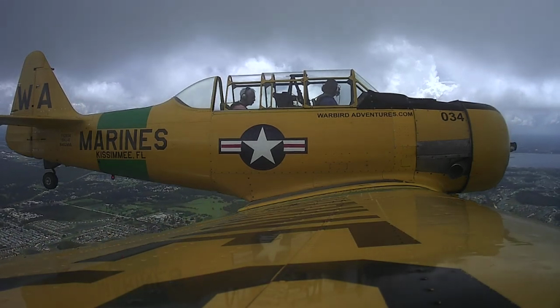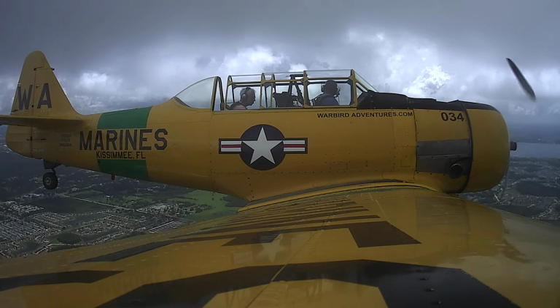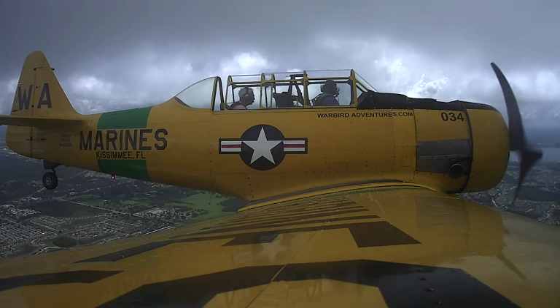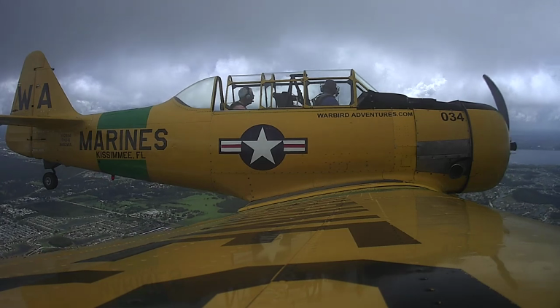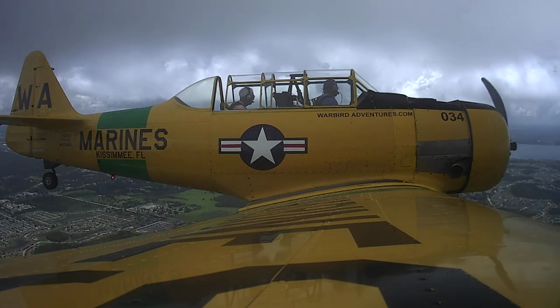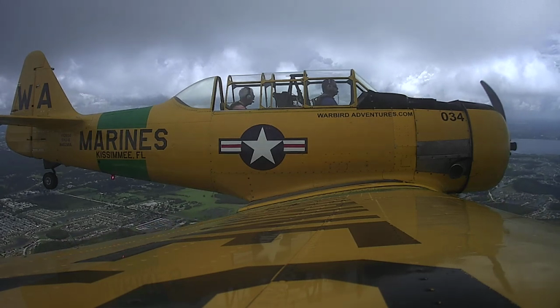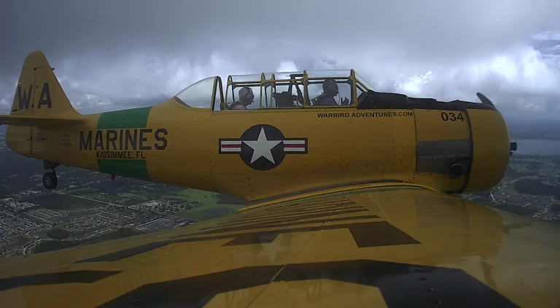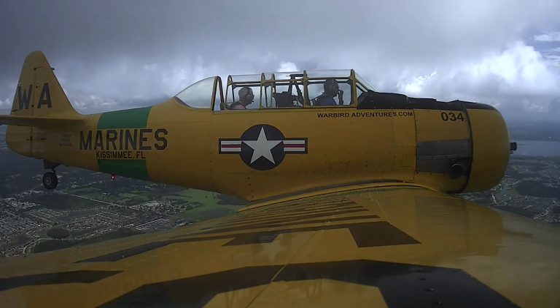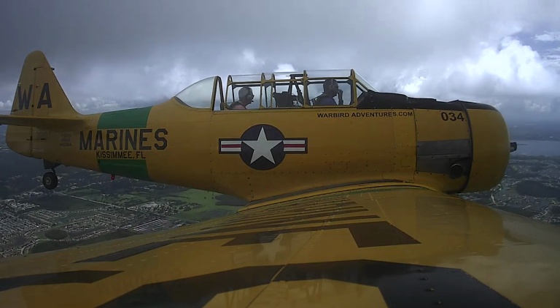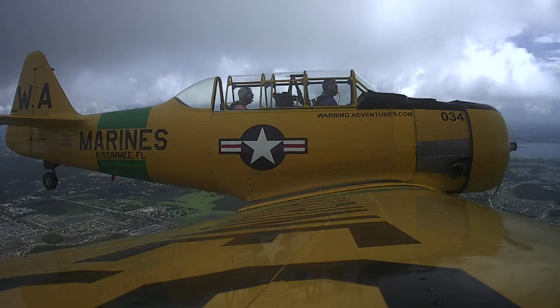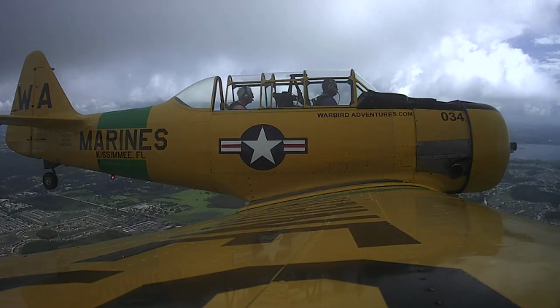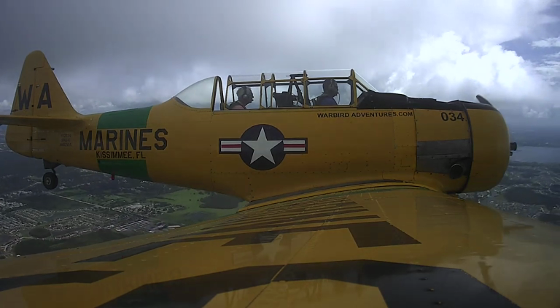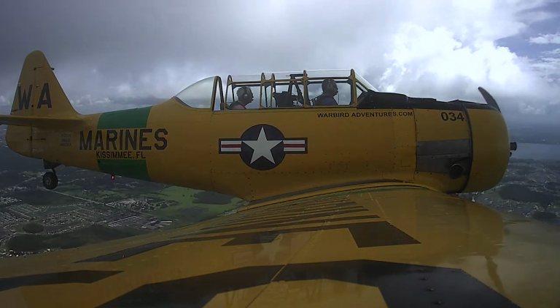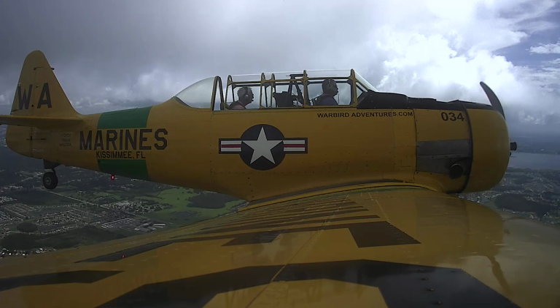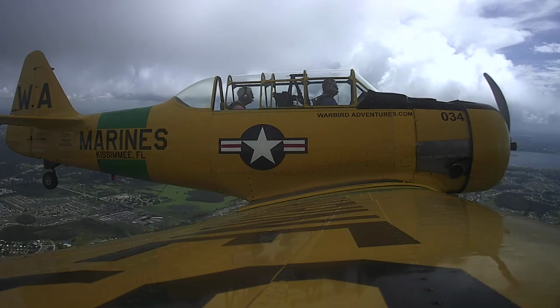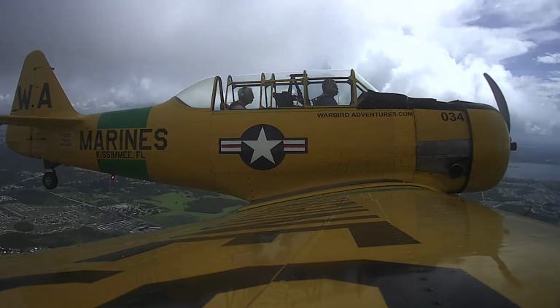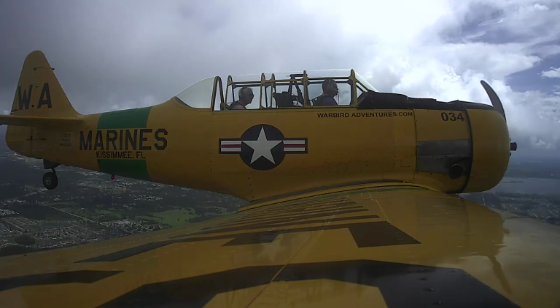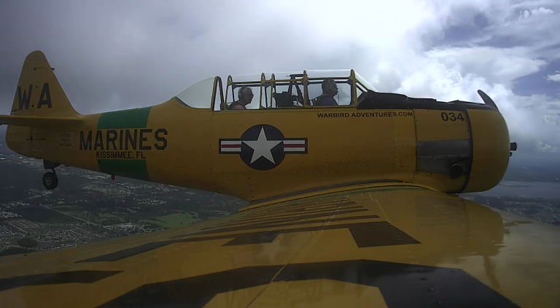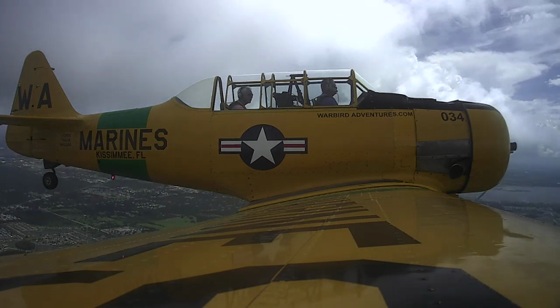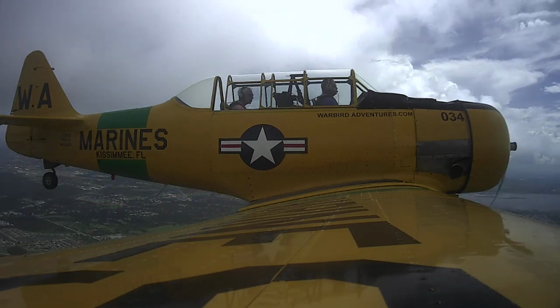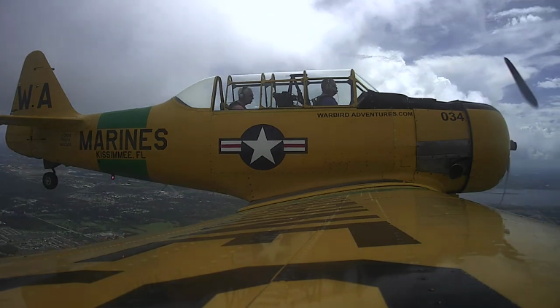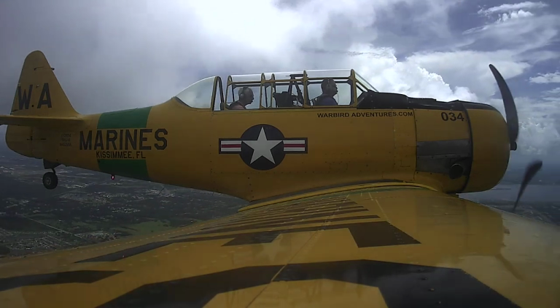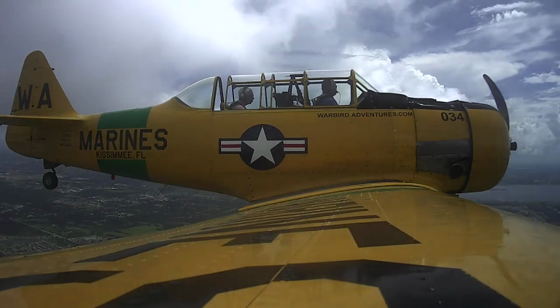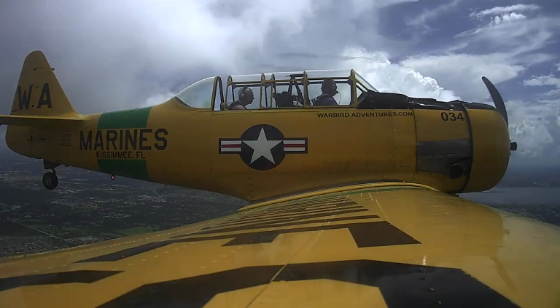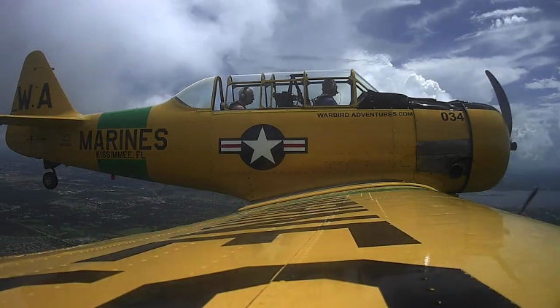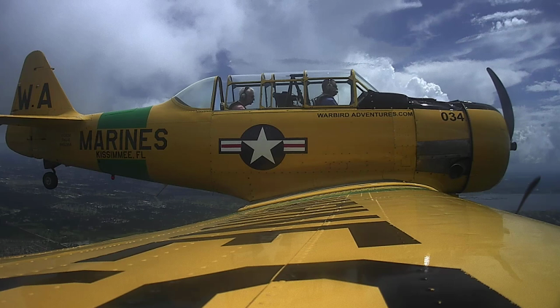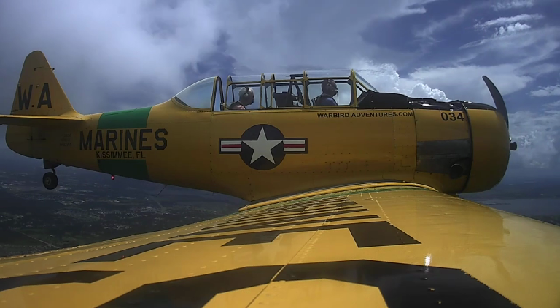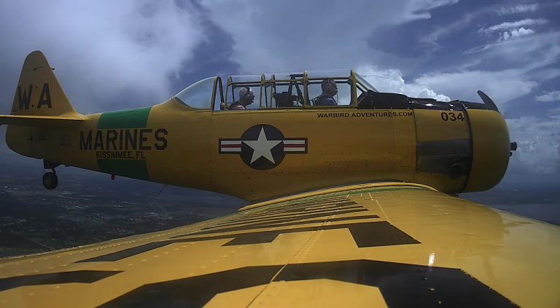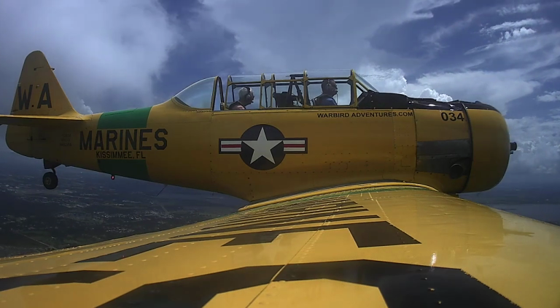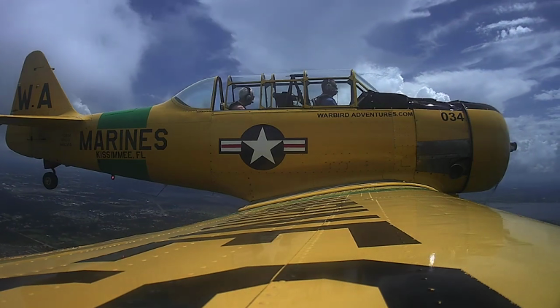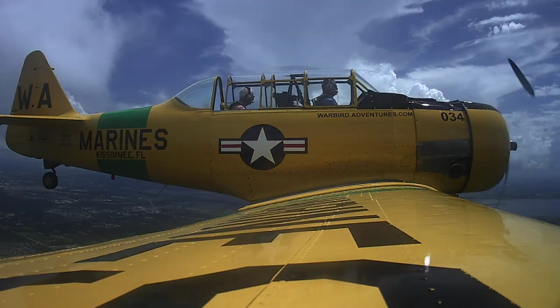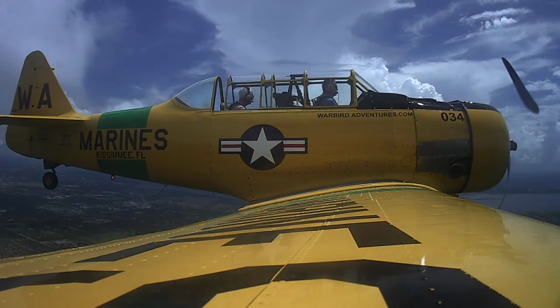Runway 2-4, altimeter 30.06. ILS and circling approaches in use, landing and departing runway 2-4. Use caution for bird activity on and in the vicinity of the airport. Advise on initial contact you've received information Quebec.